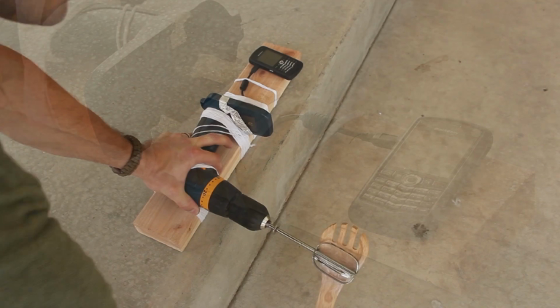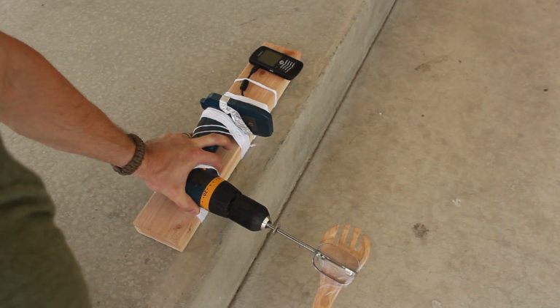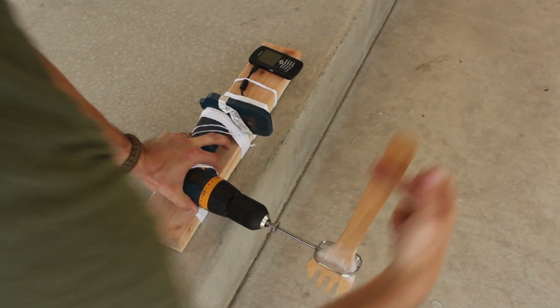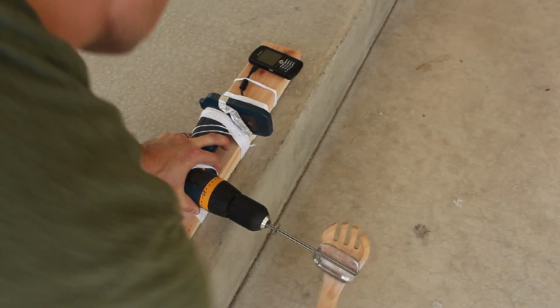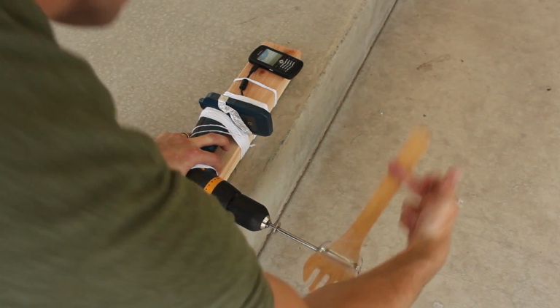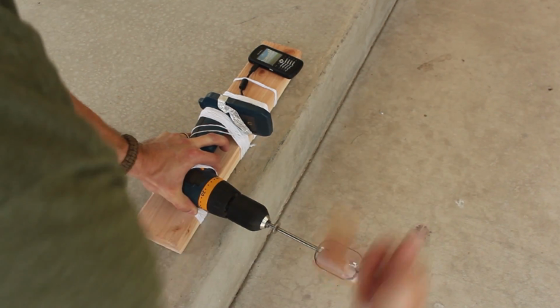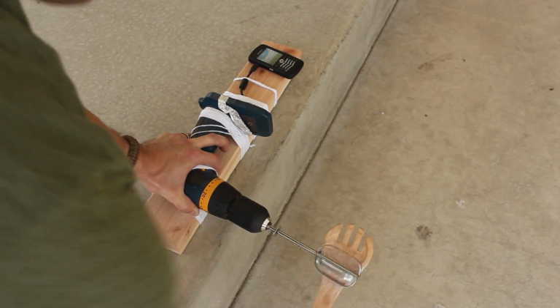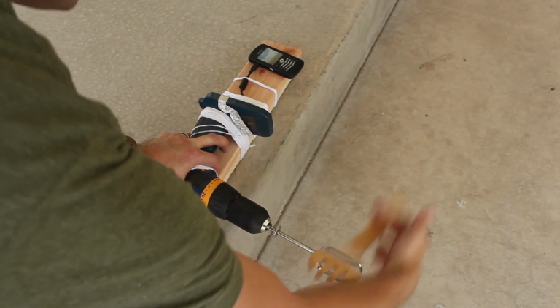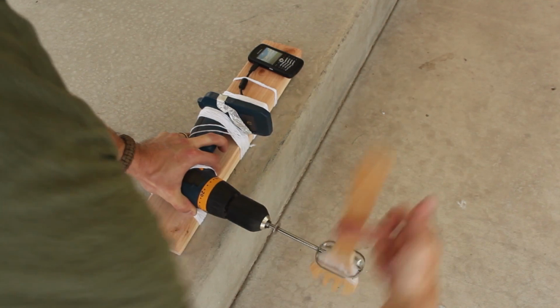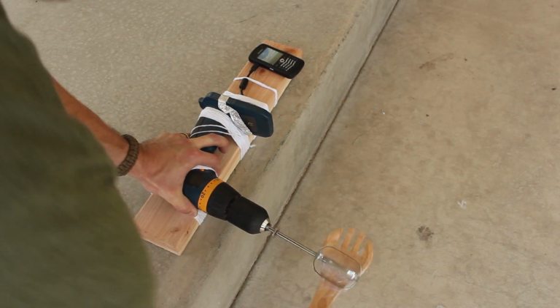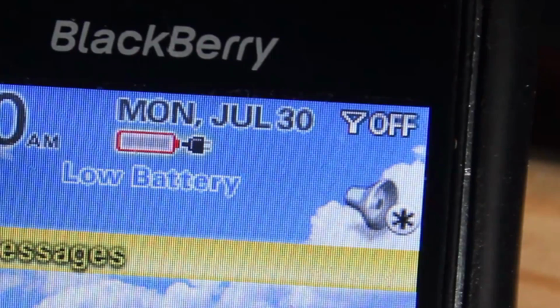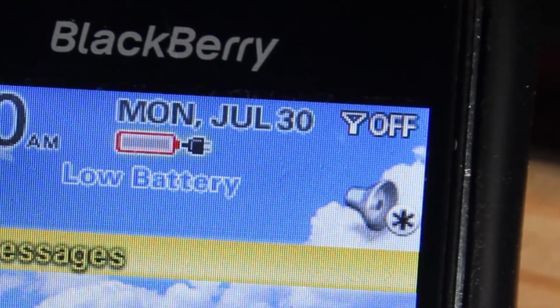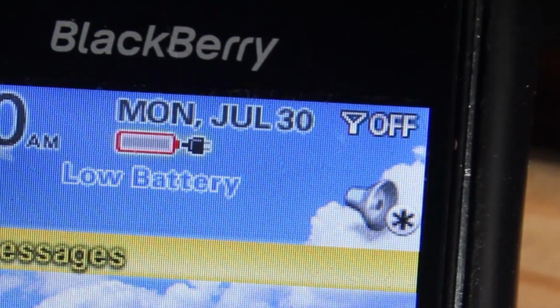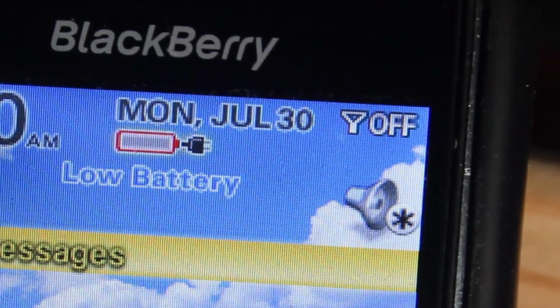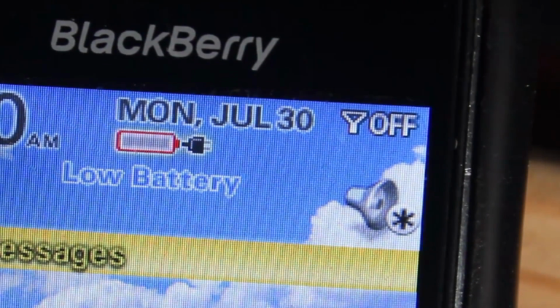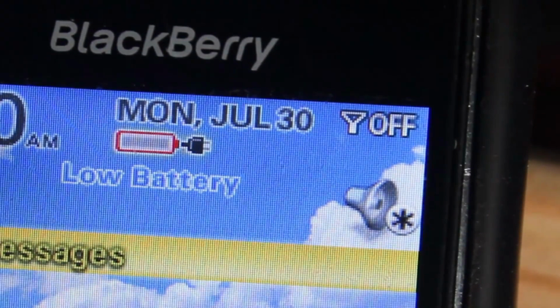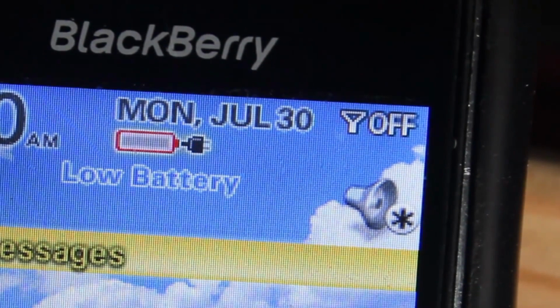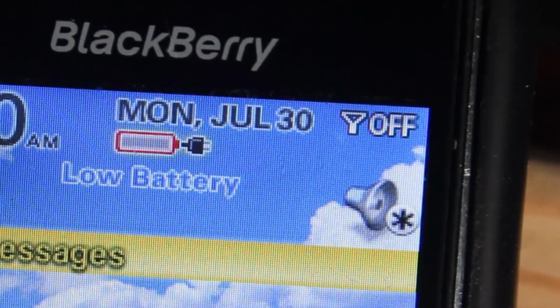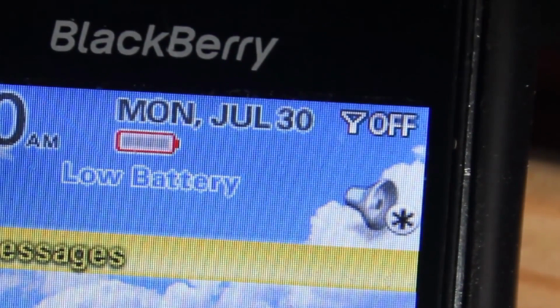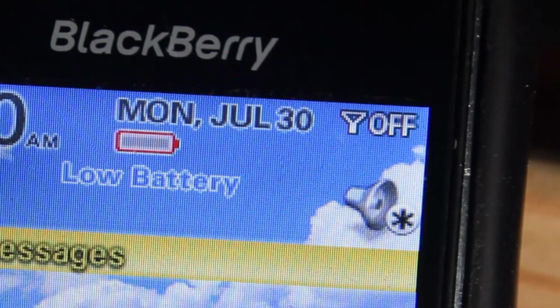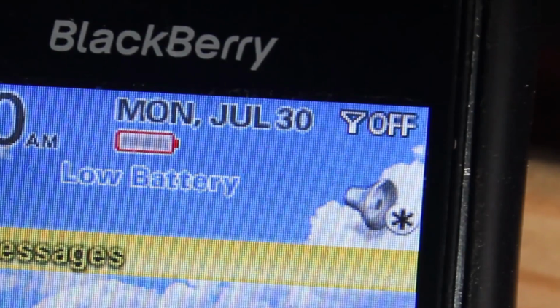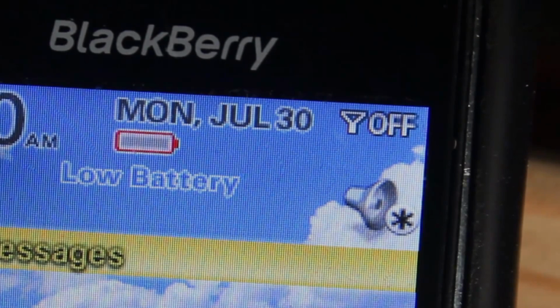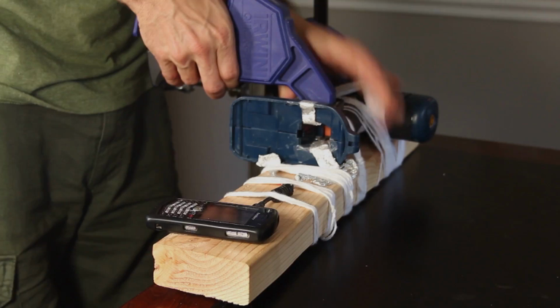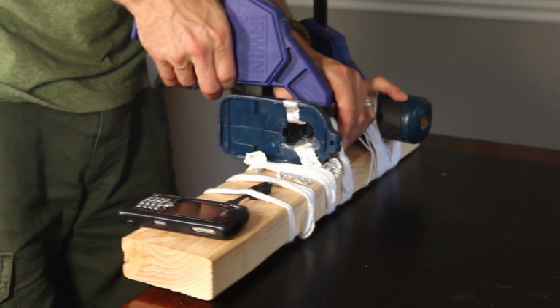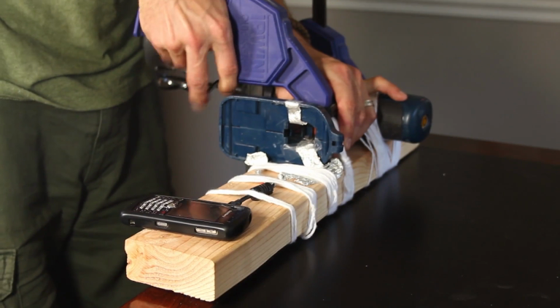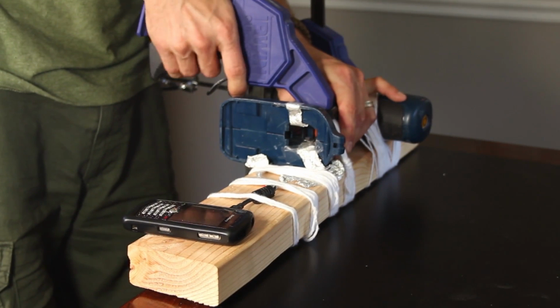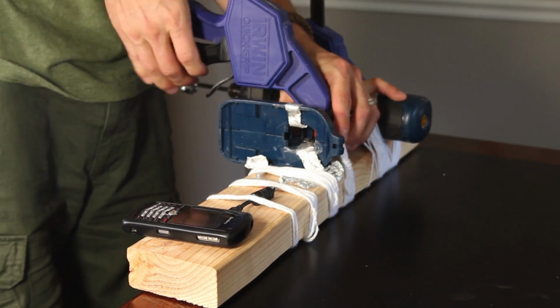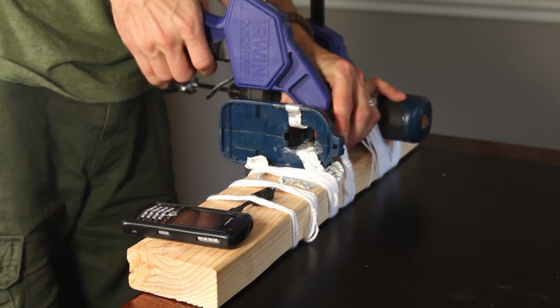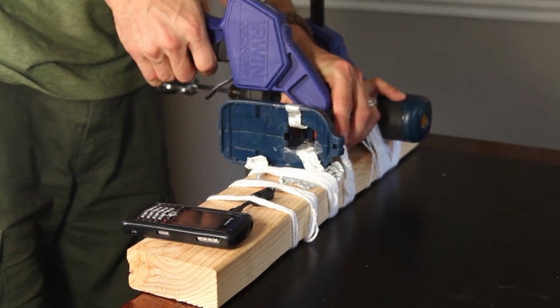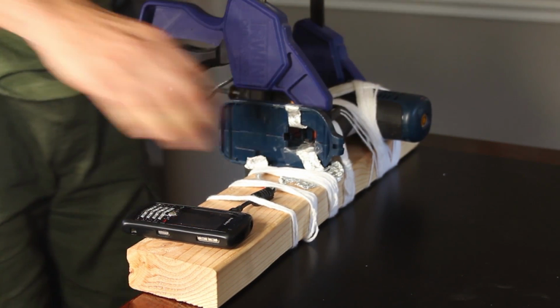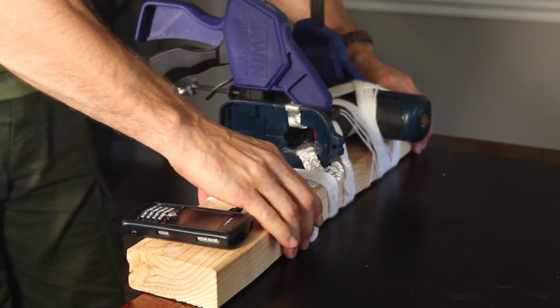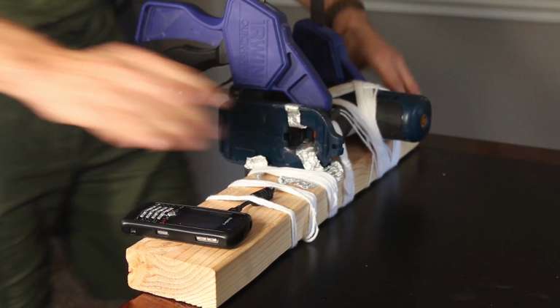I'll start cranking to see what happens — and look at that! The phone lit right up. It's showing the little plug symbol, so we know this is charging. And if I stop, the symbol goes away. It looks like it's working great, so I'm going to take this inside and clamp it down to a table for better leverage.